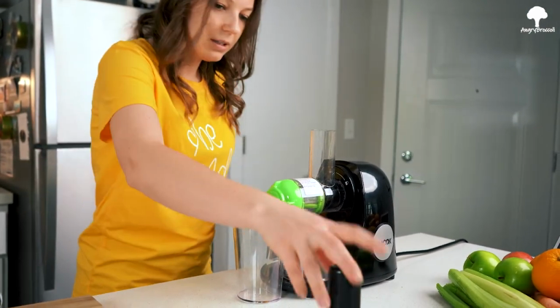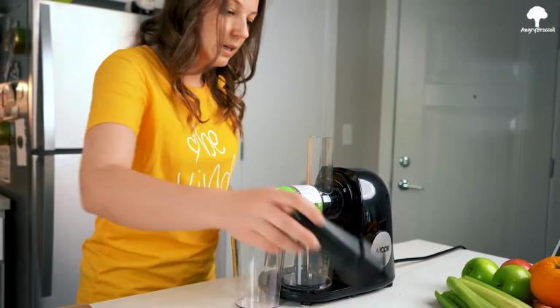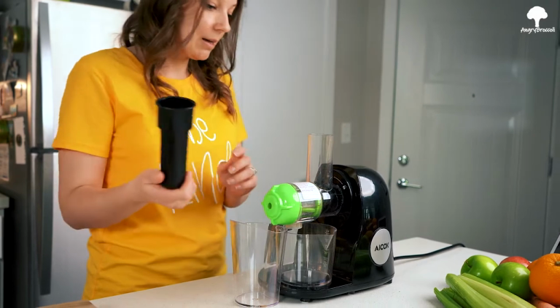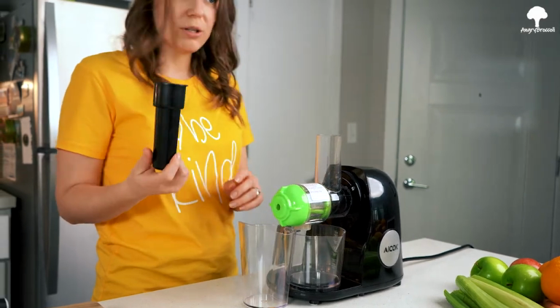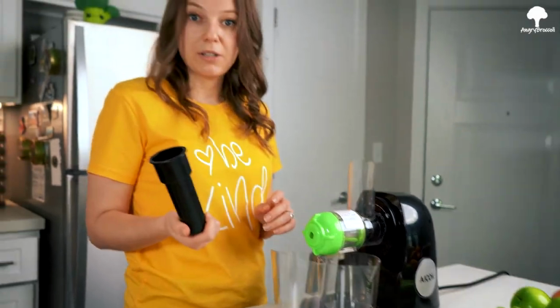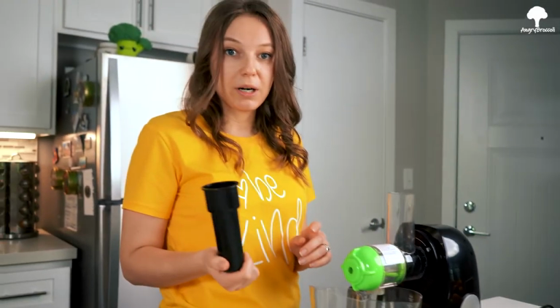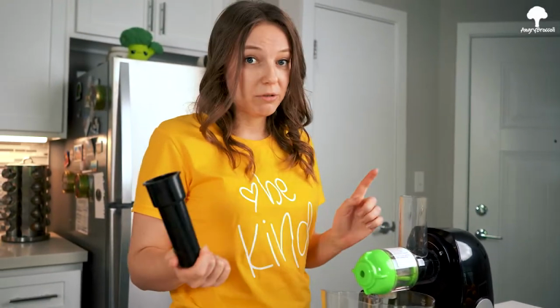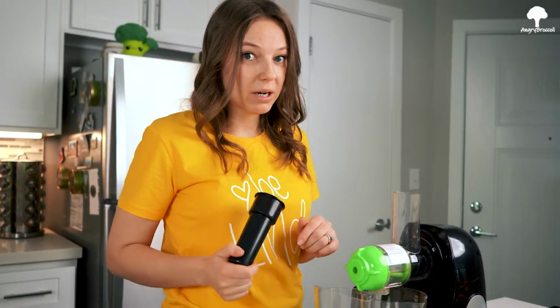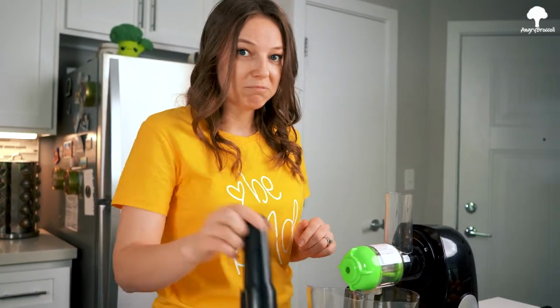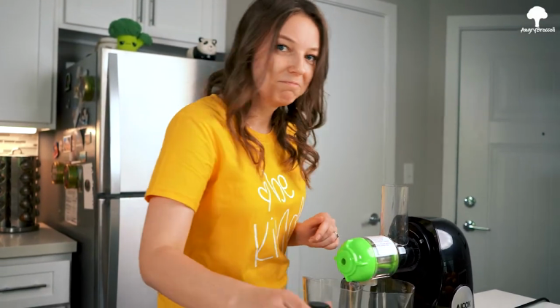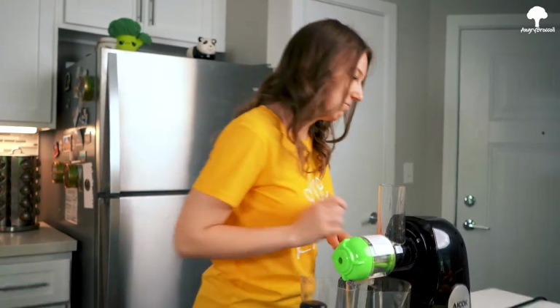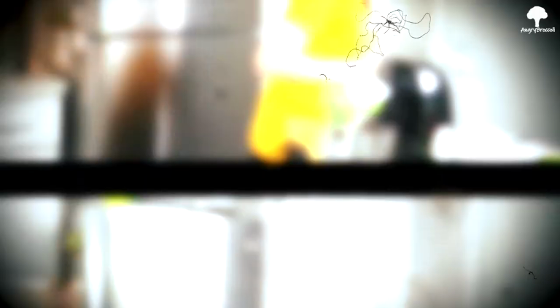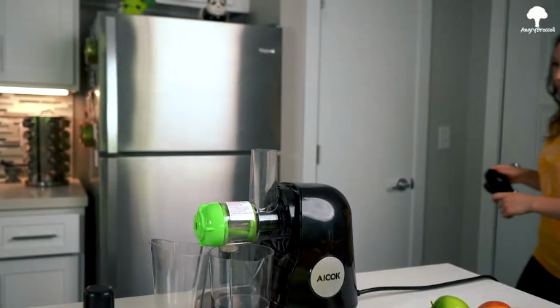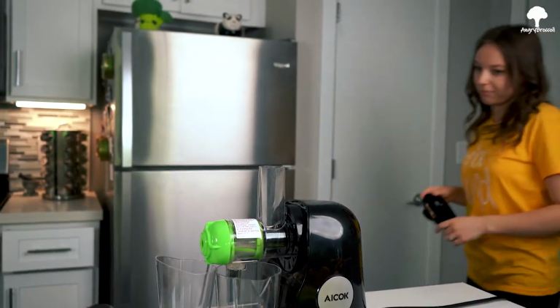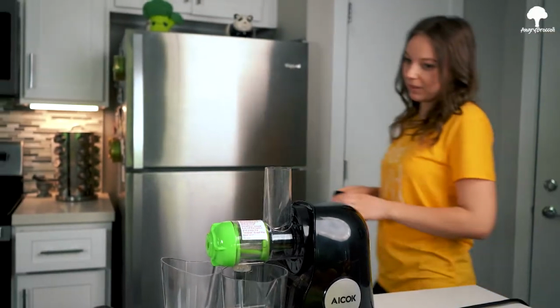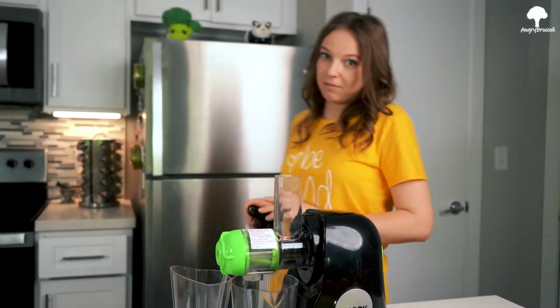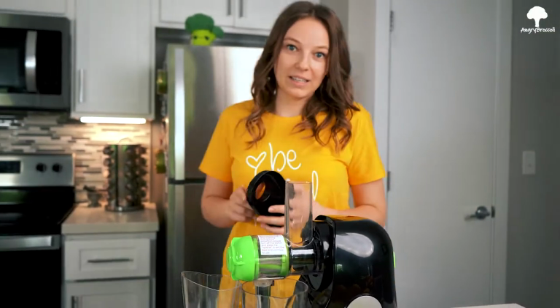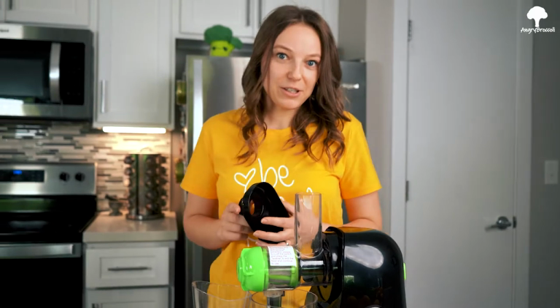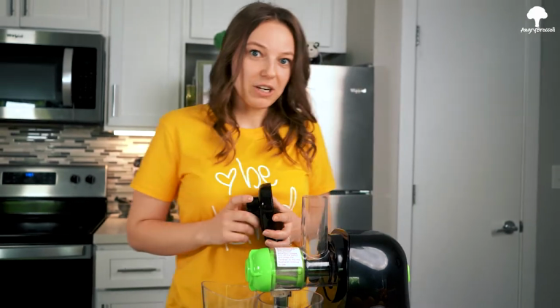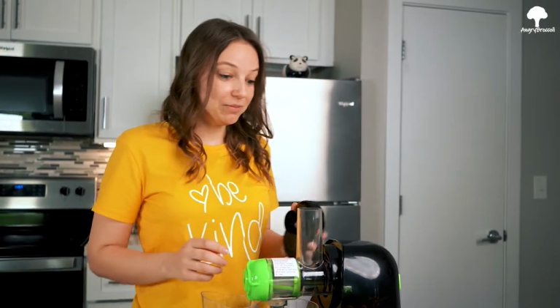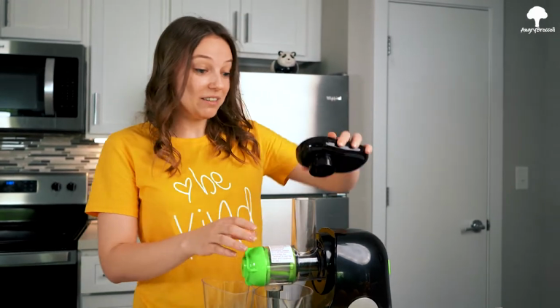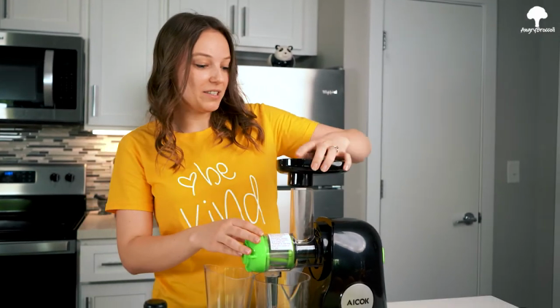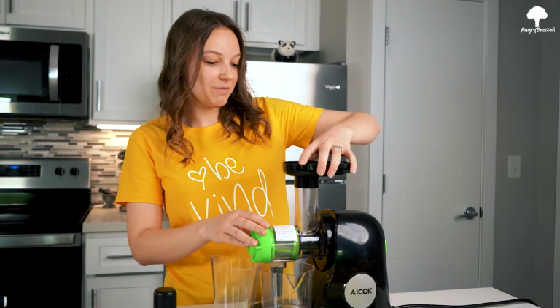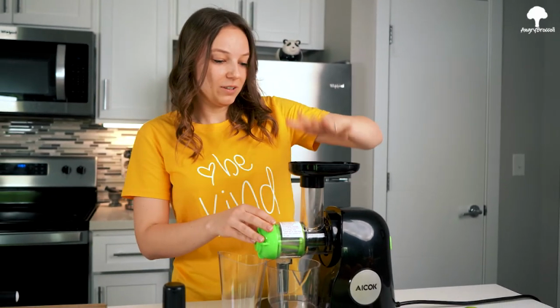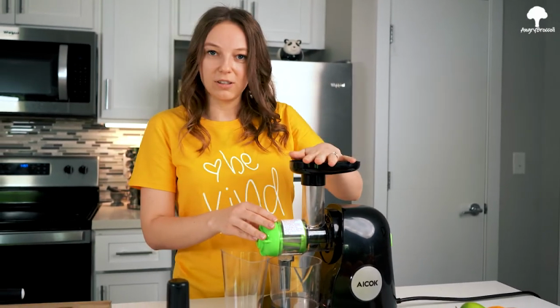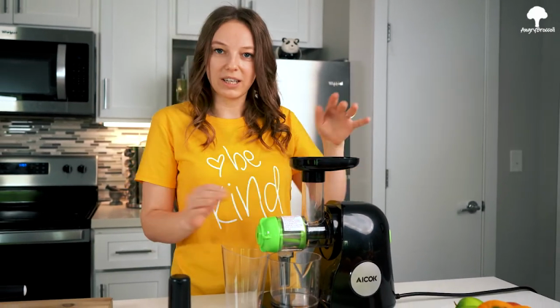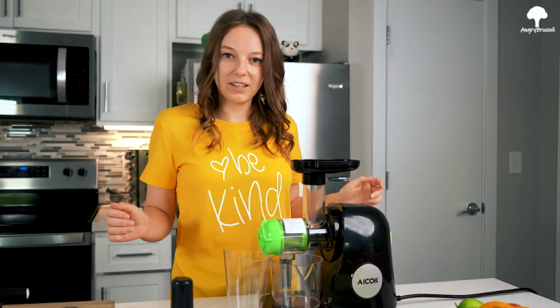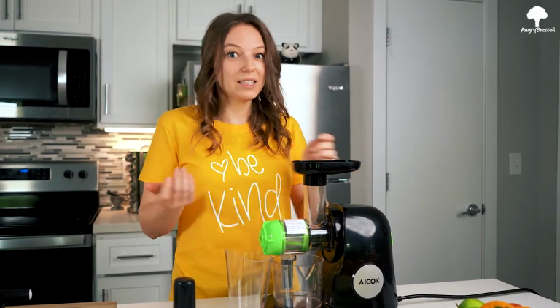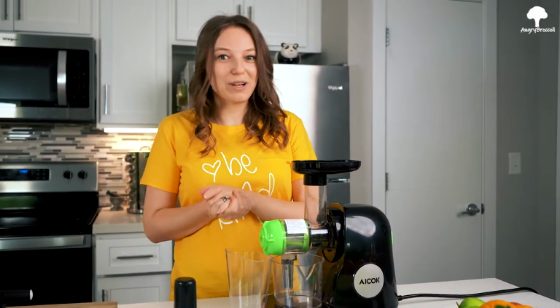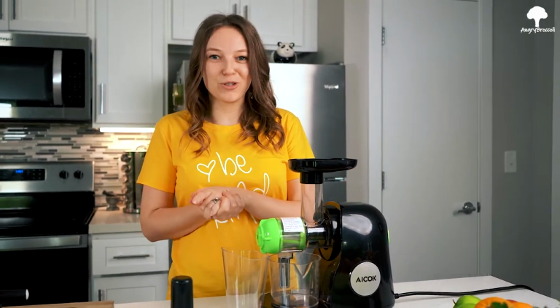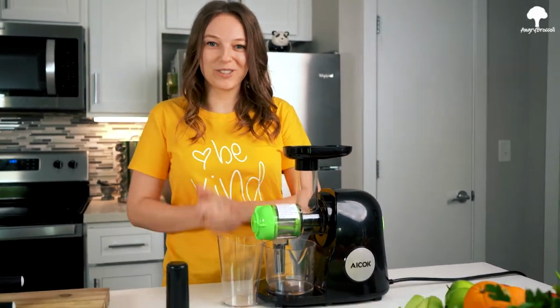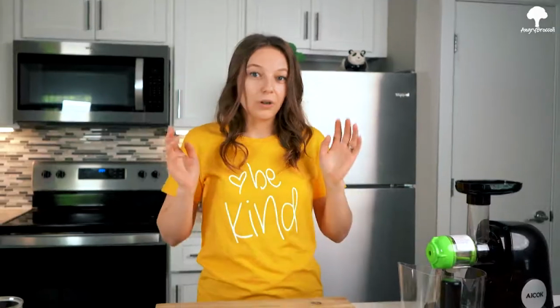I'm actually missing one part — I'll be right back. Well, that was unprofessional. Anyways, lock it here and let's make some juice.